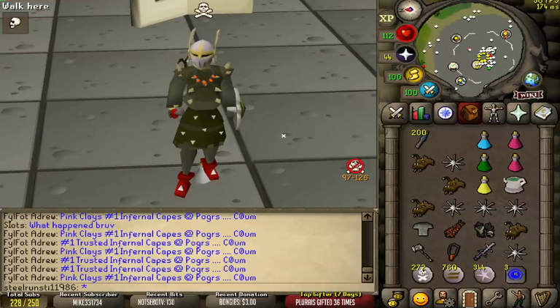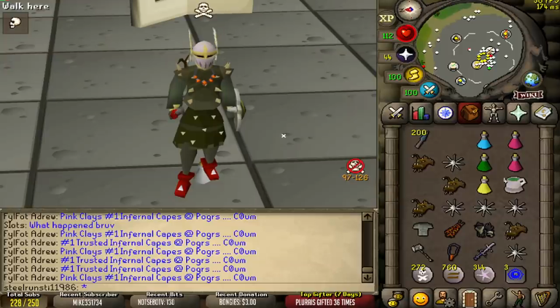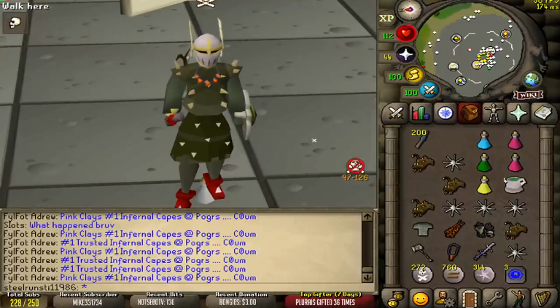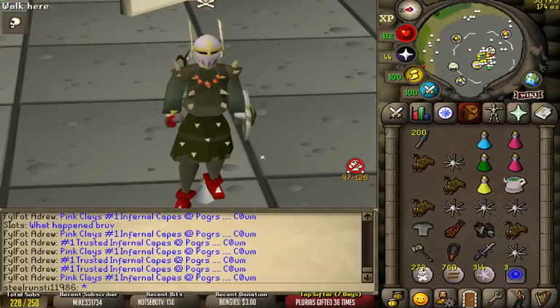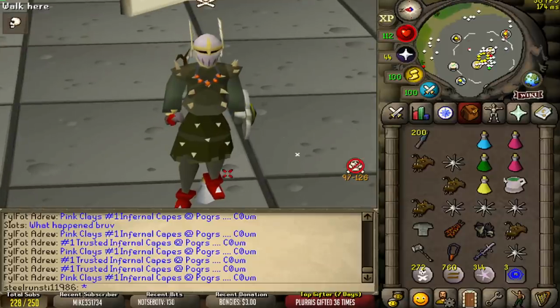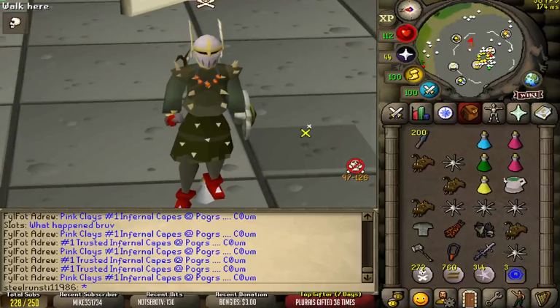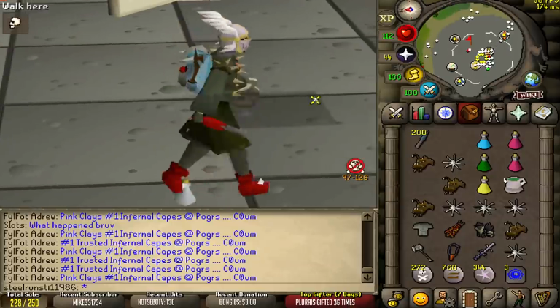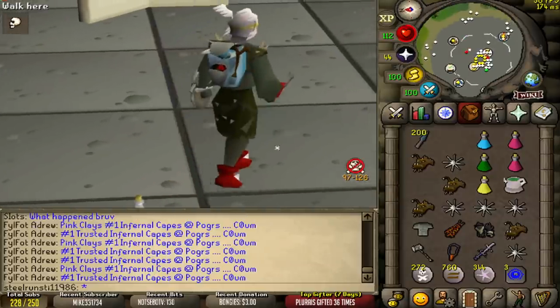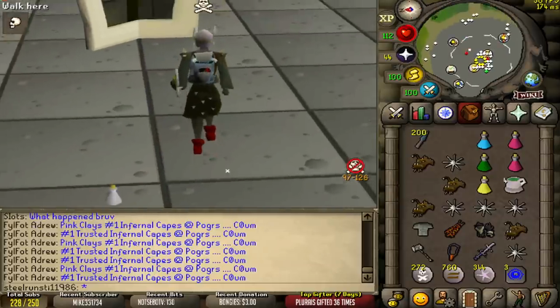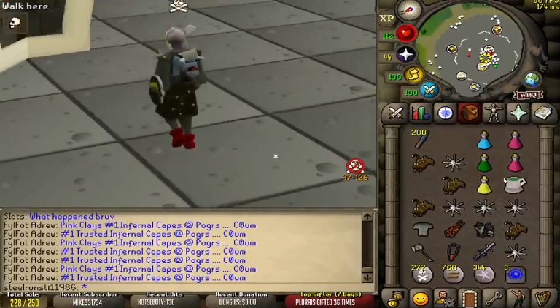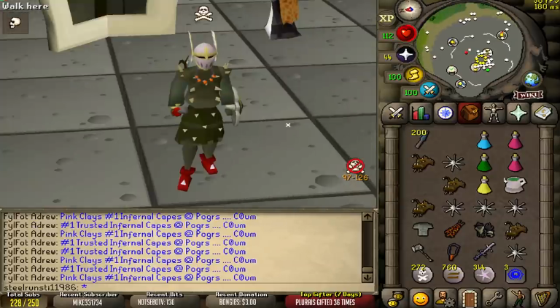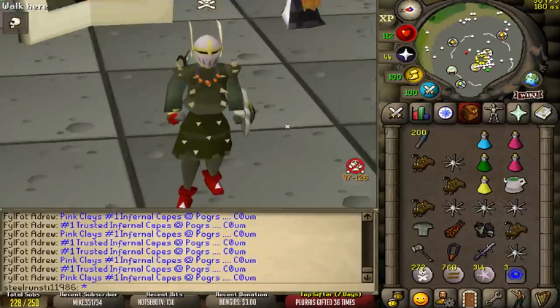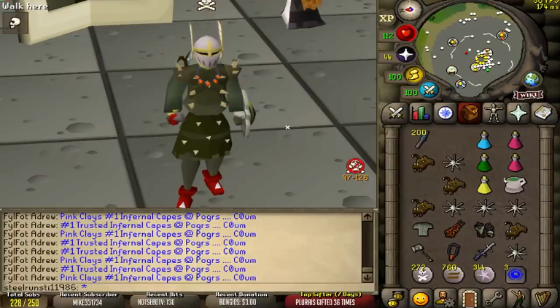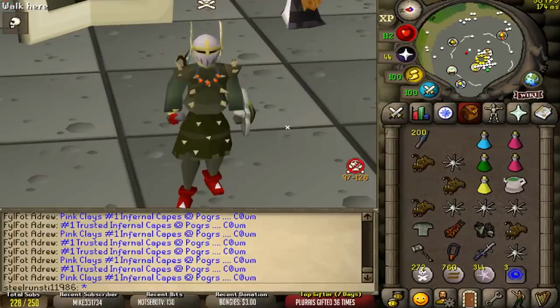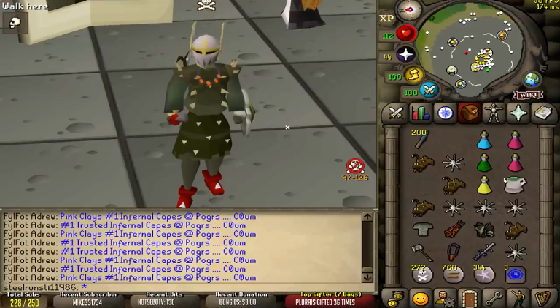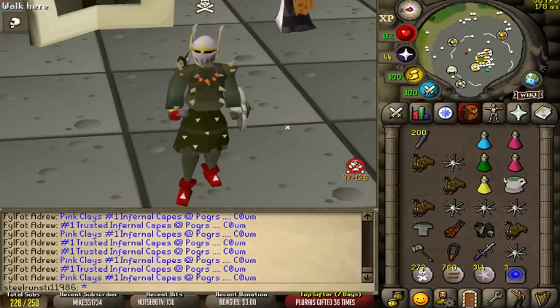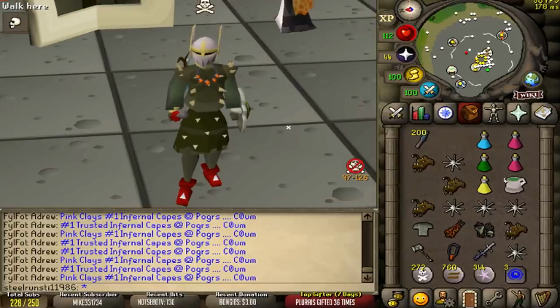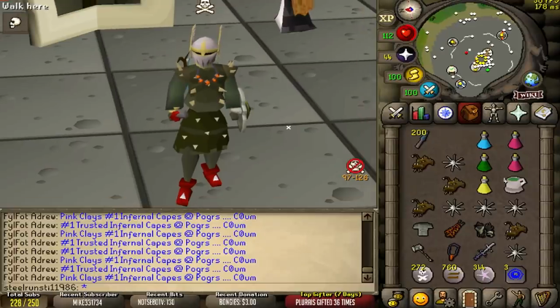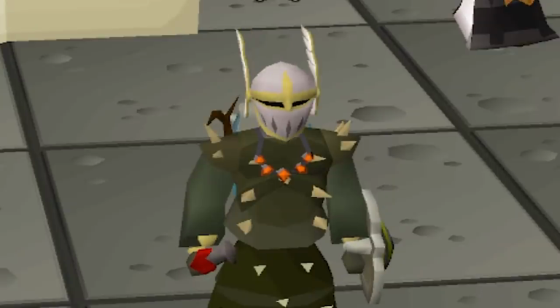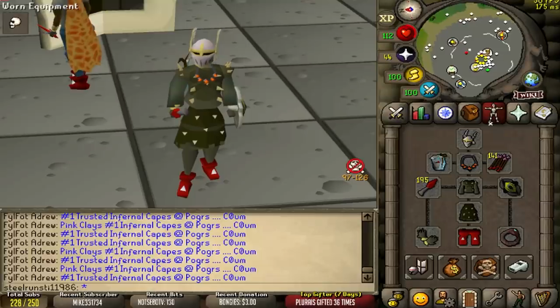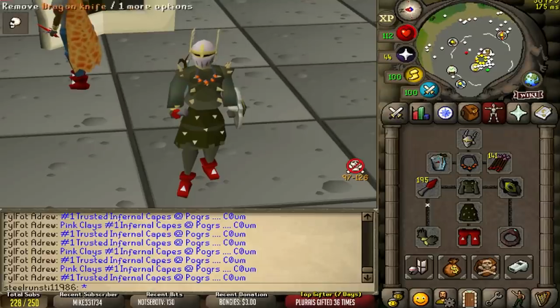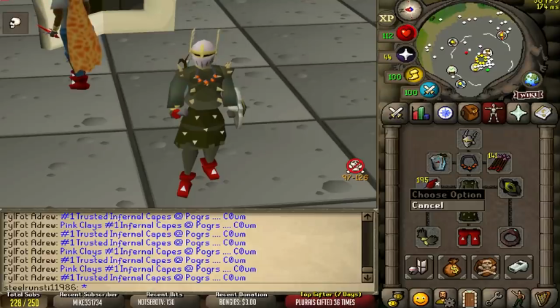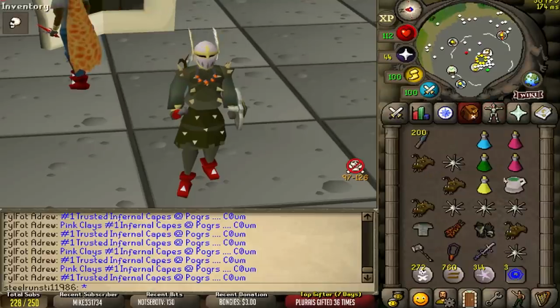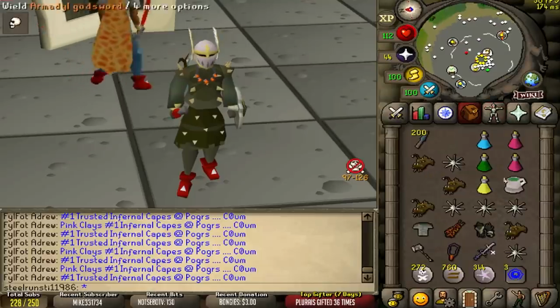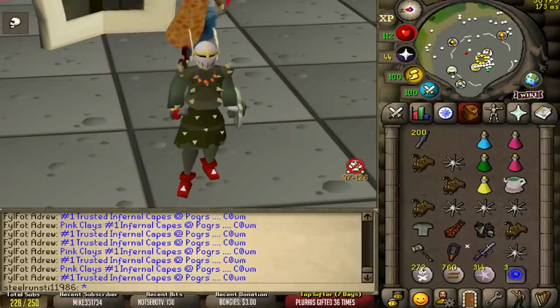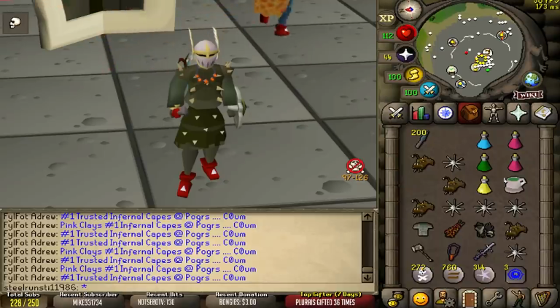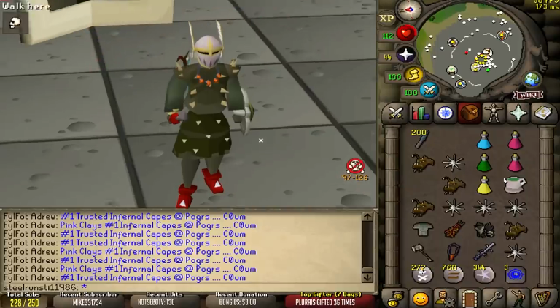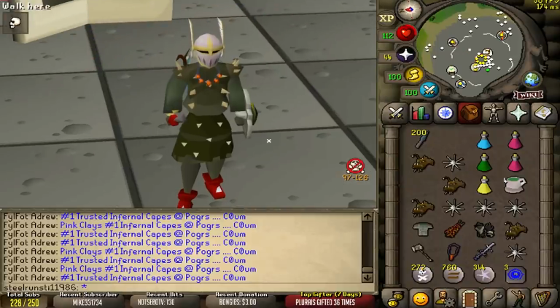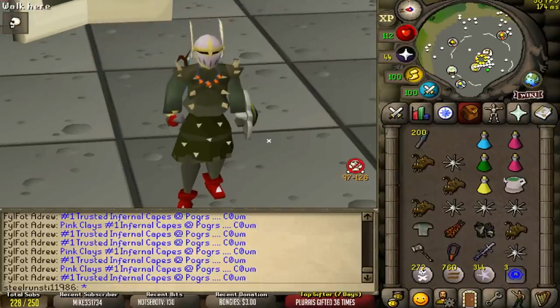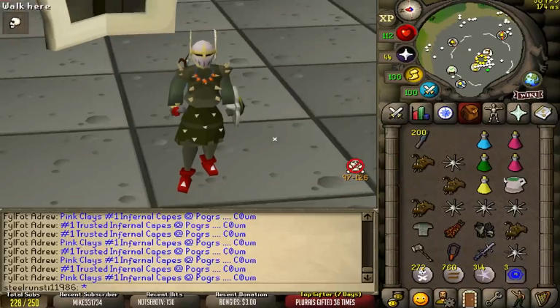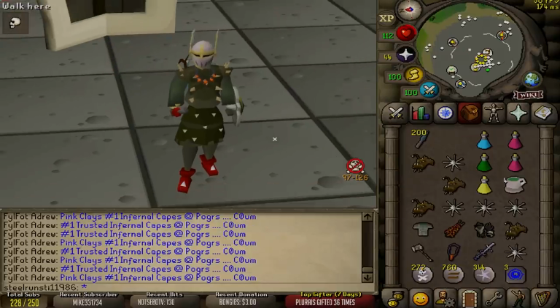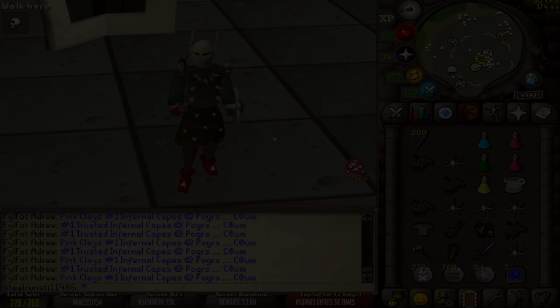So that is what we're gonna be doing today — testing out this new click pointer. It should be pretty cool. I'll try and do a little bit of everything, but we're gonna be using the most overpowered gear that we possibly can, such as max range with the knives, AGS and max strength, and so on and so forth. So it should be a whole lot of fun.